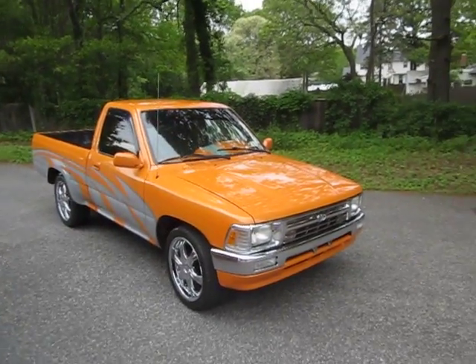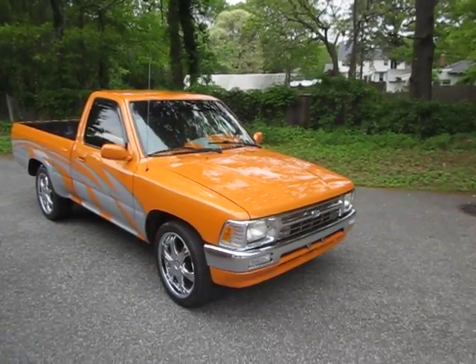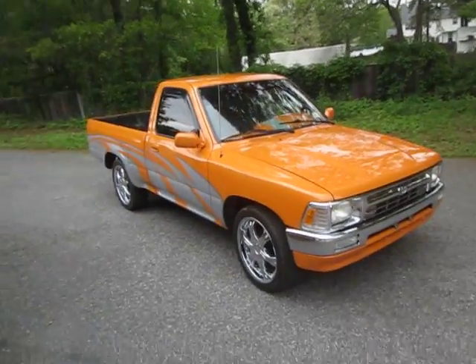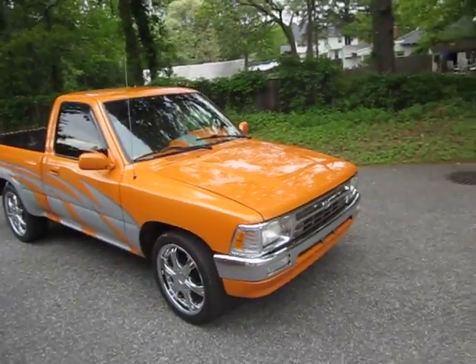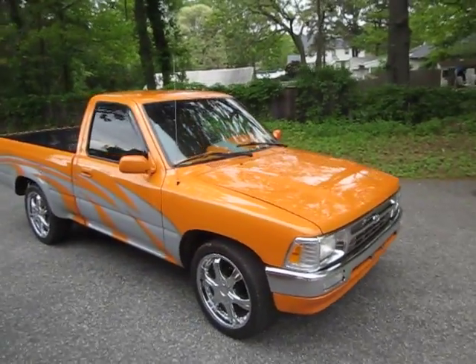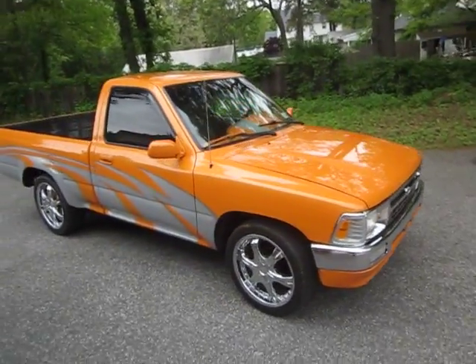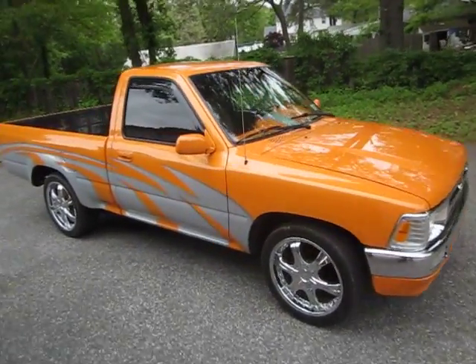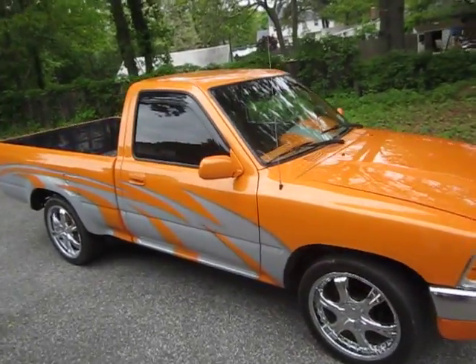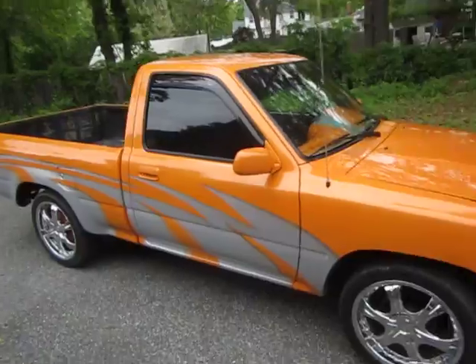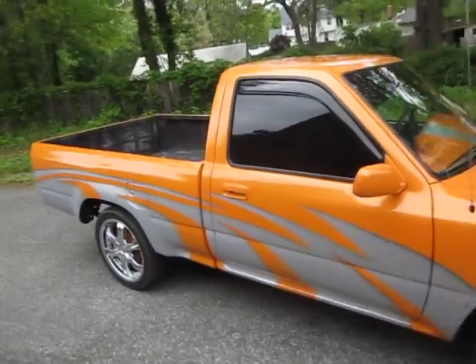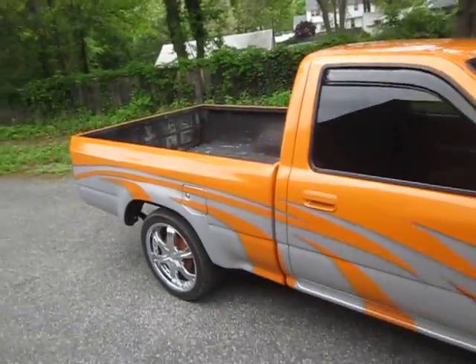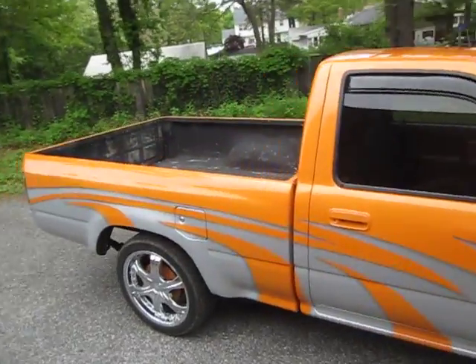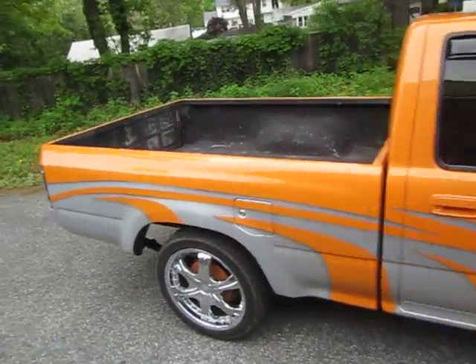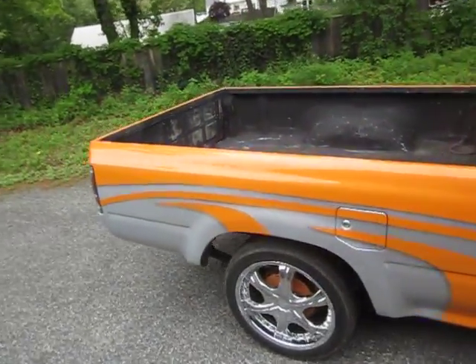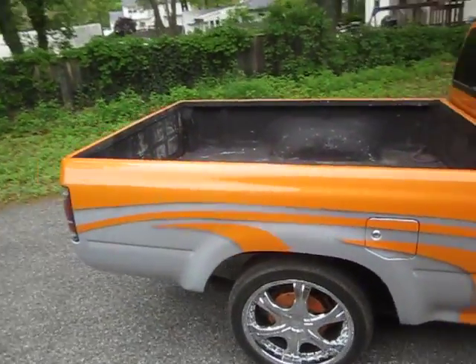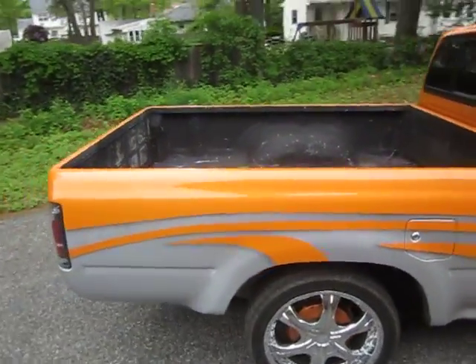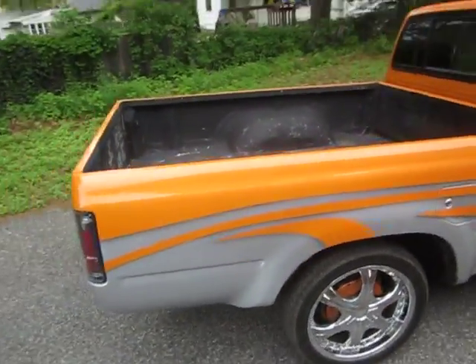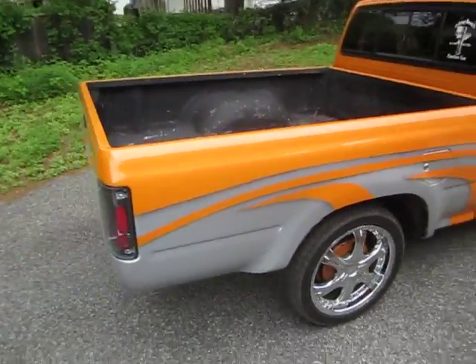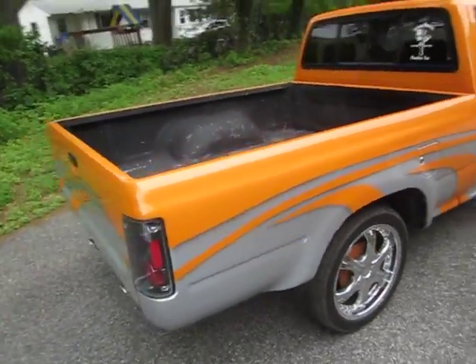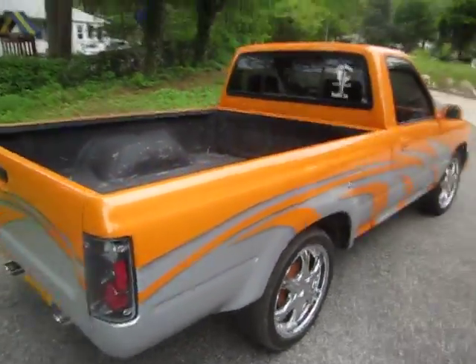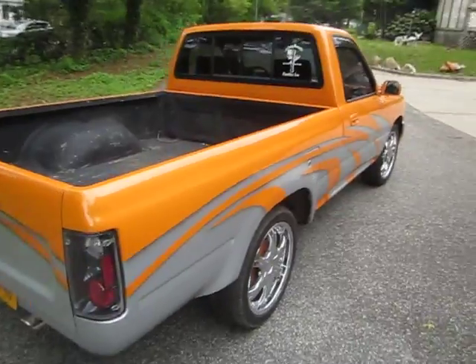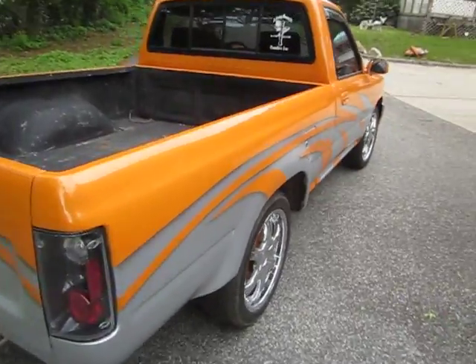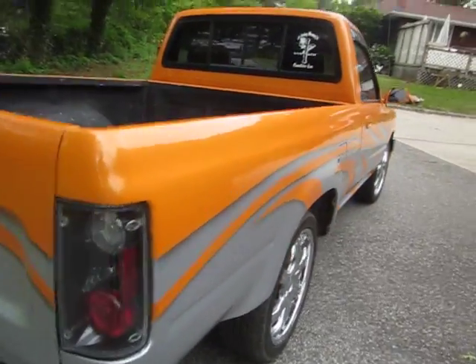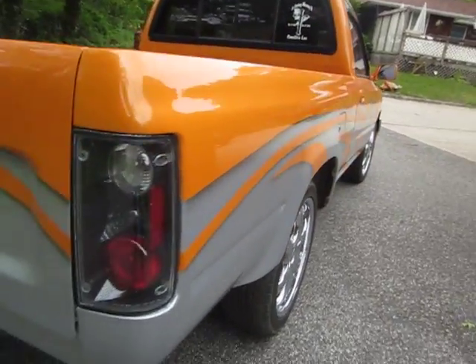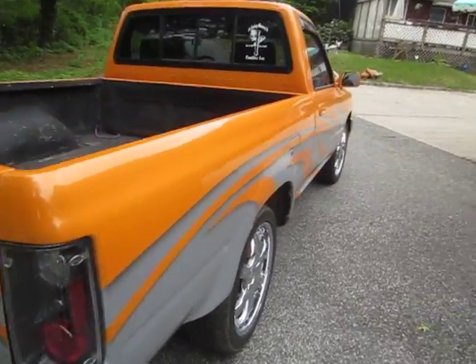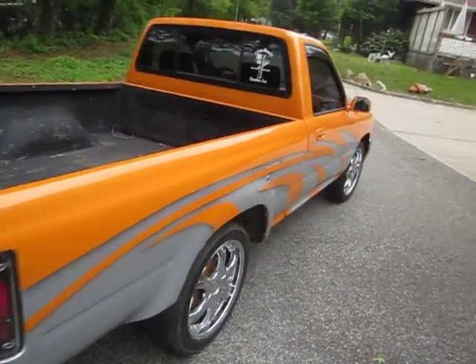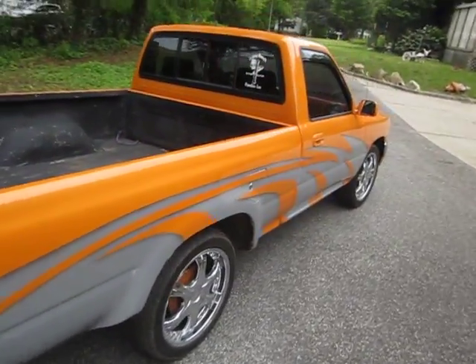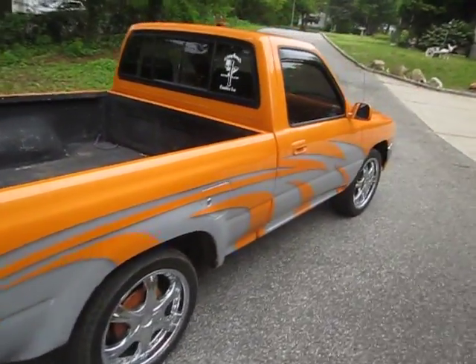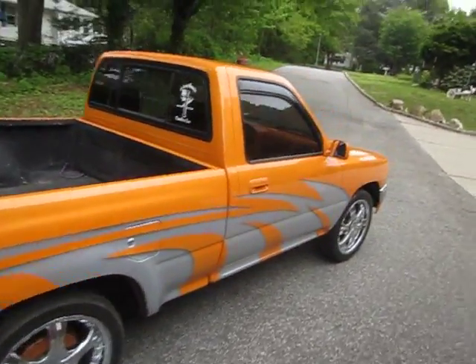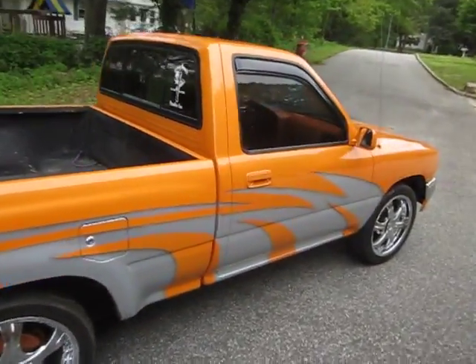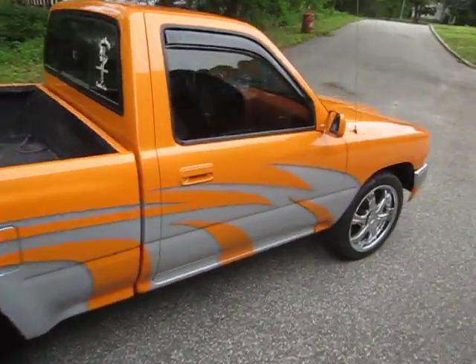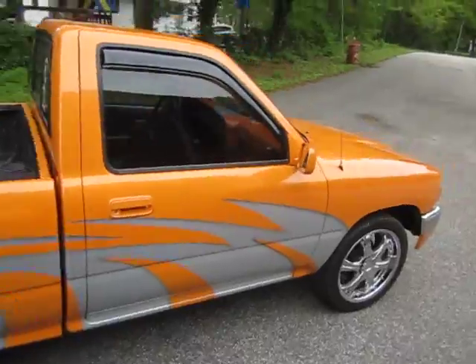For sale is this 1992 Toyota pickup truck. The car is in great shape. The paint job is out of this world — the guy spent 18 hours in the booth doing all the graphics on this car. Looks real nice. Painted base coat, clear coat.